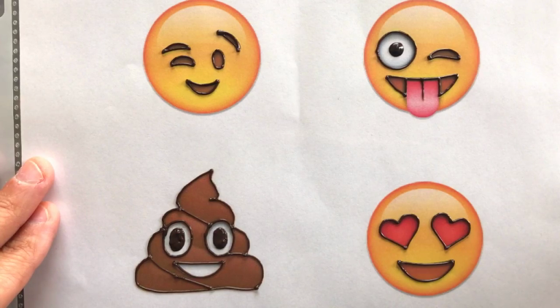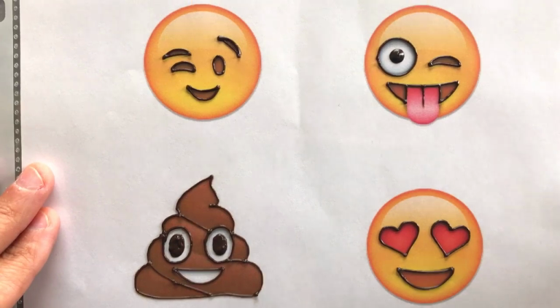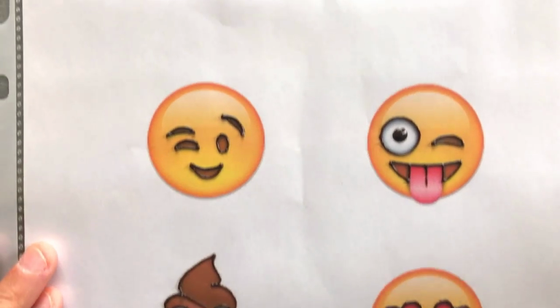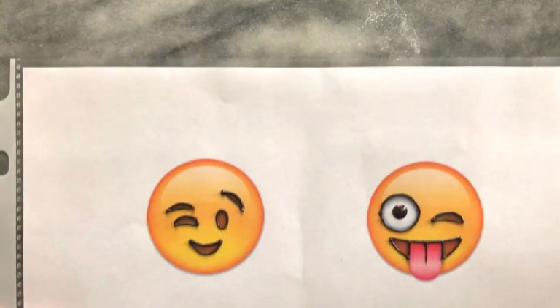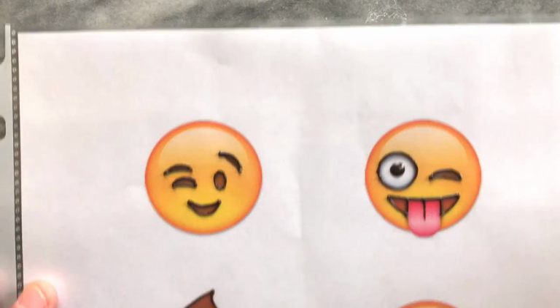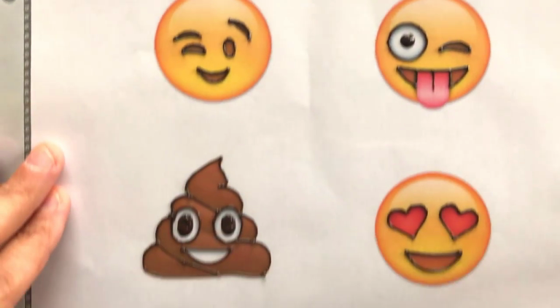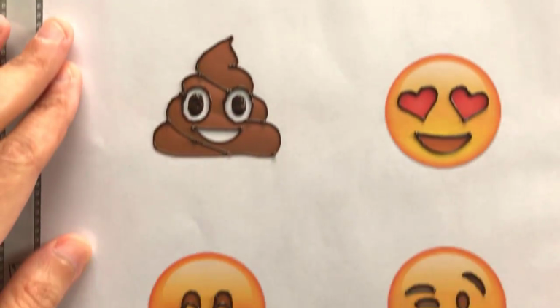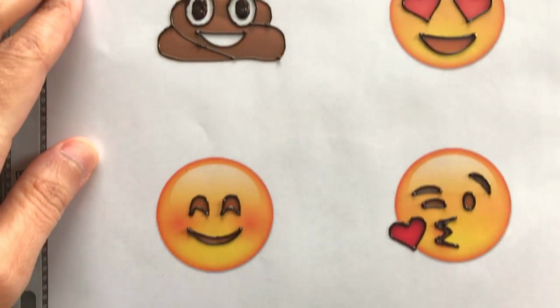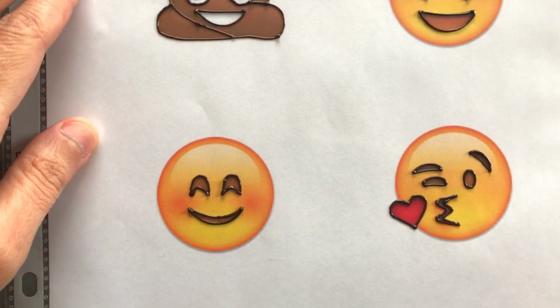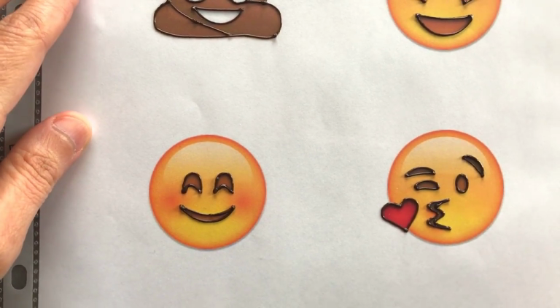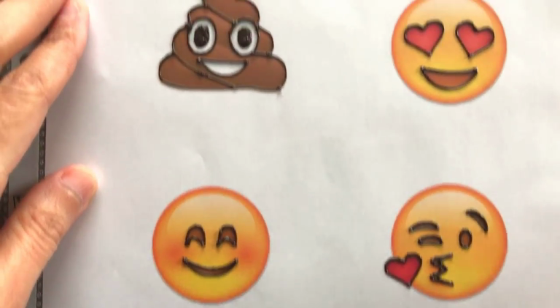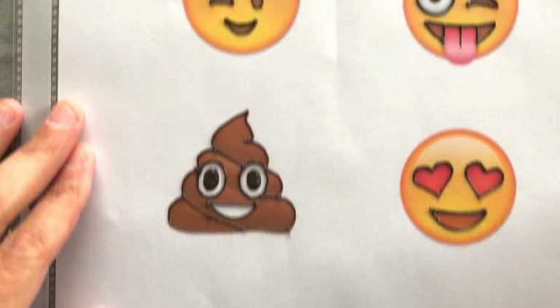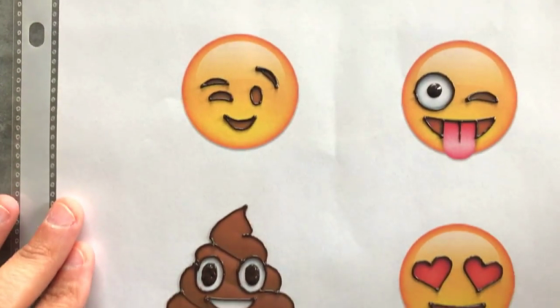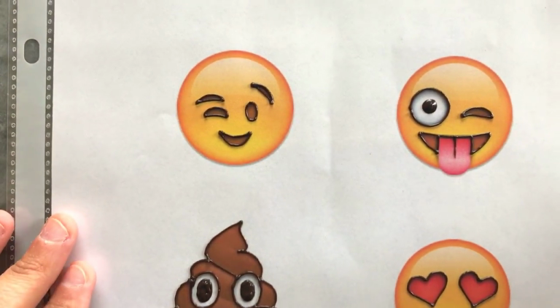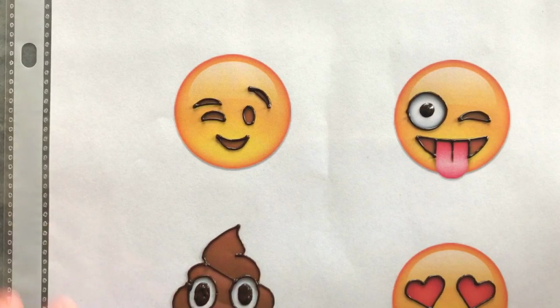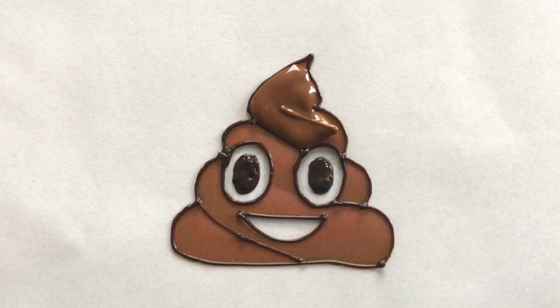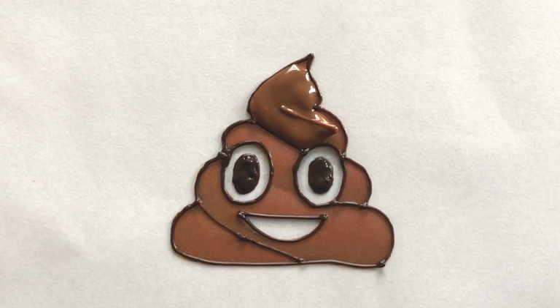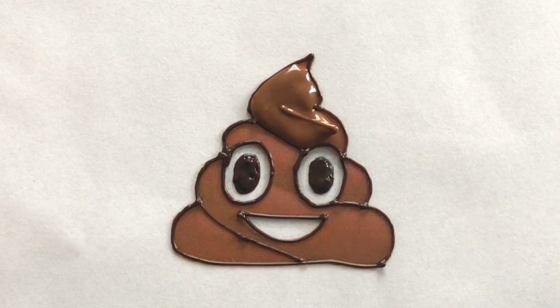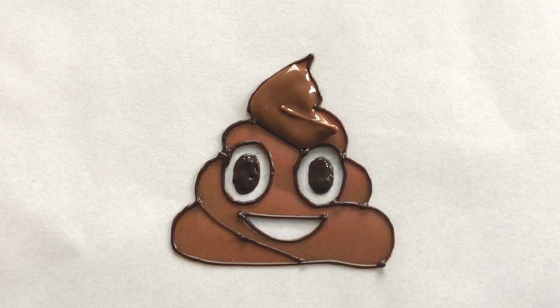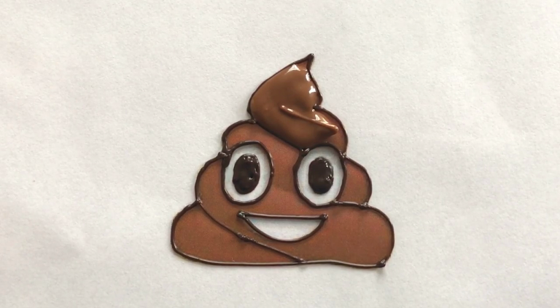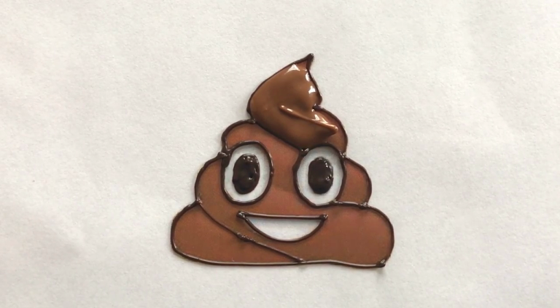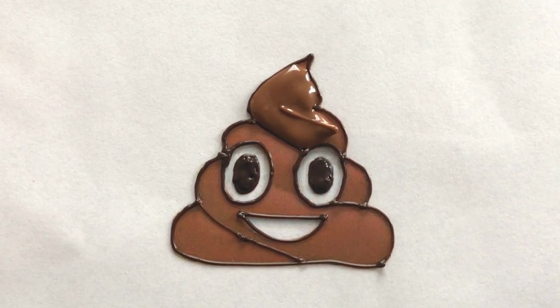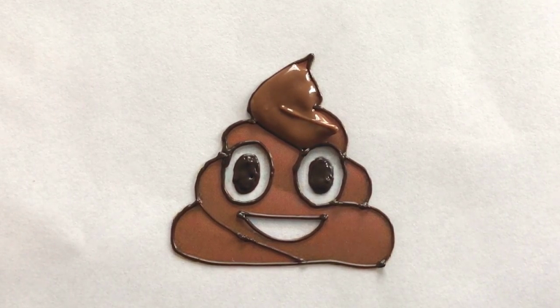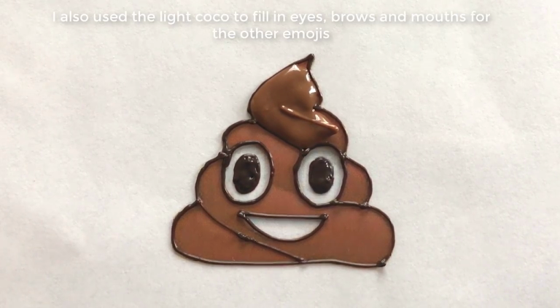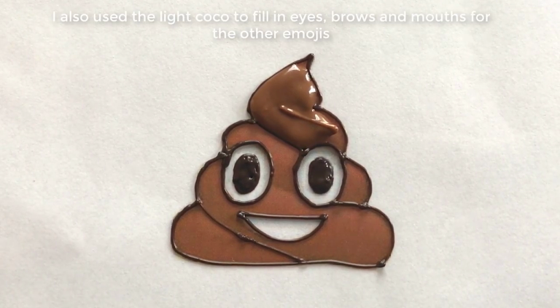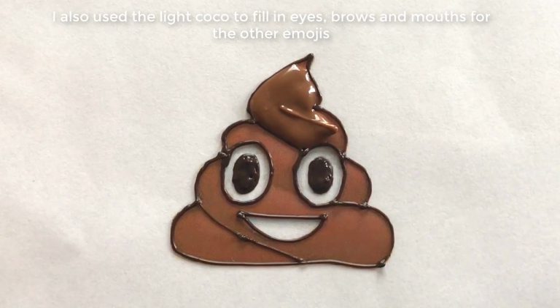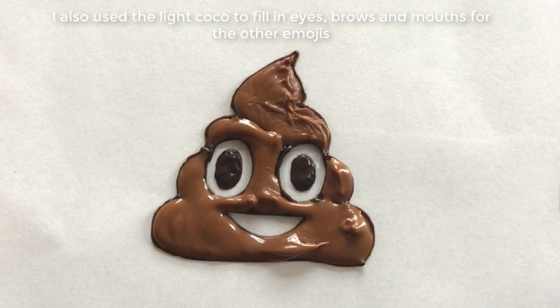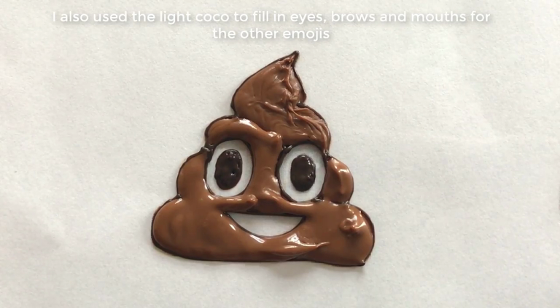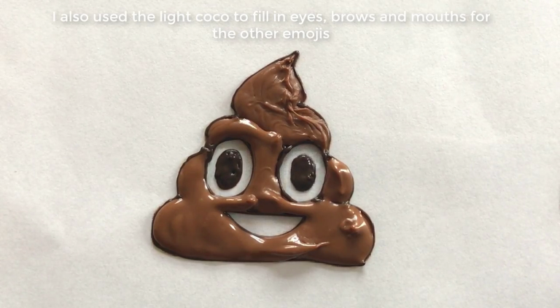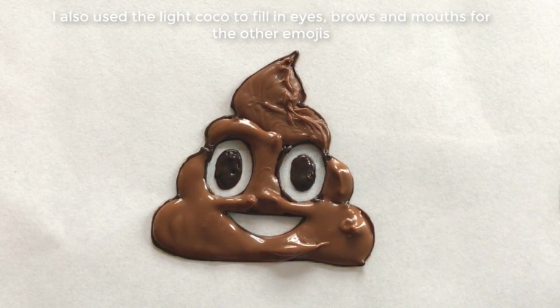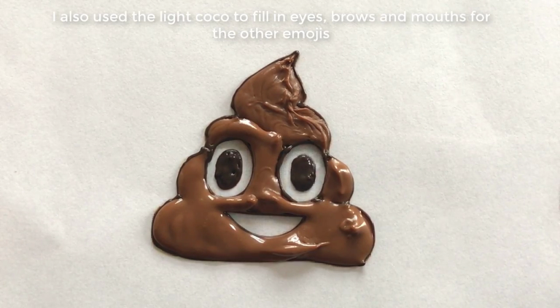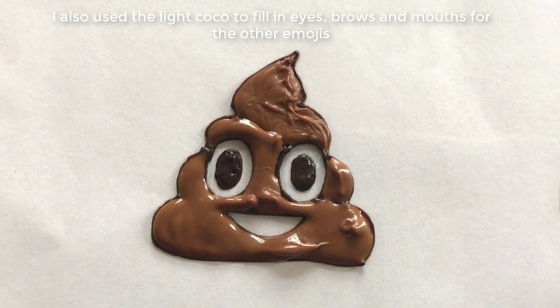I found this colour helped to give a nice bolder finish to the design. In the light cocoa chocolate colour I filled in the poop emoji. You can use a toothpick to help fill in the corners and details.